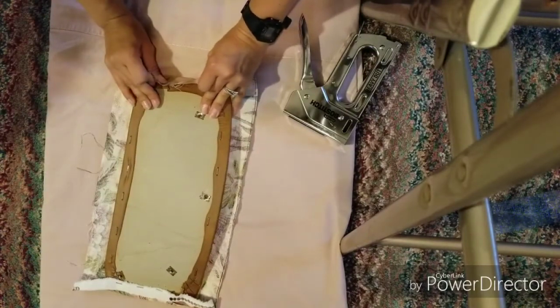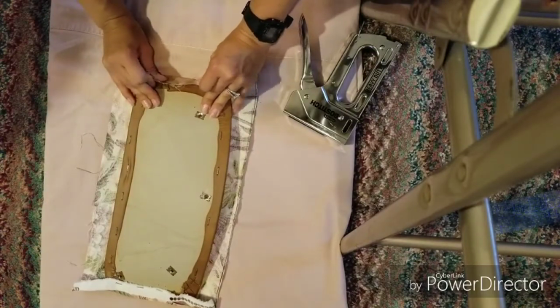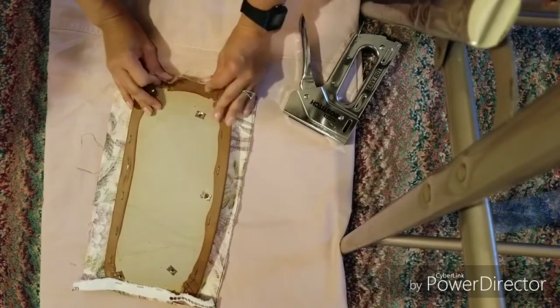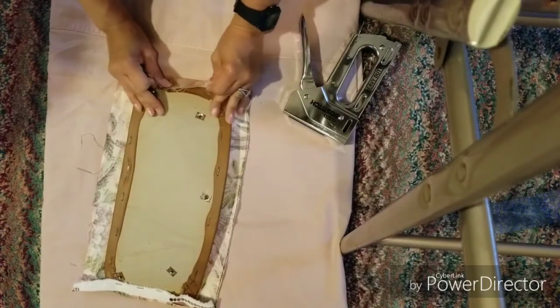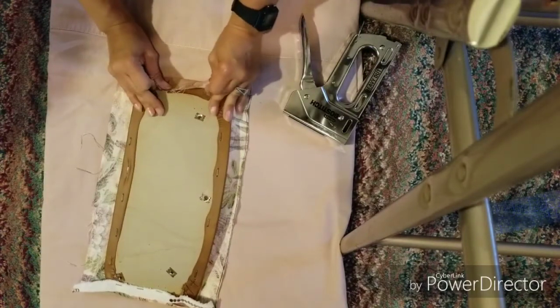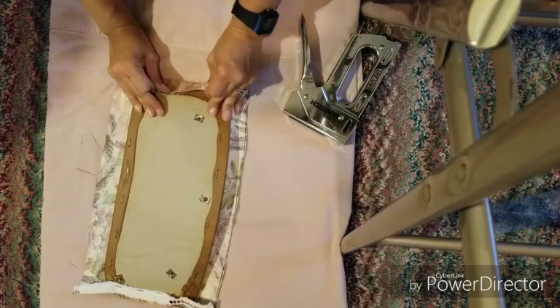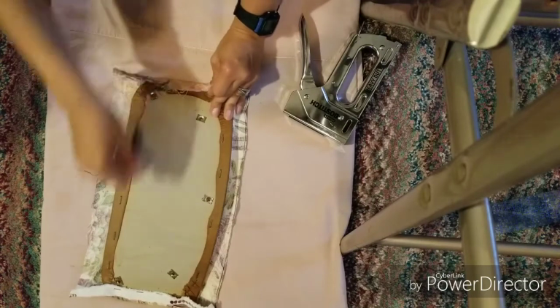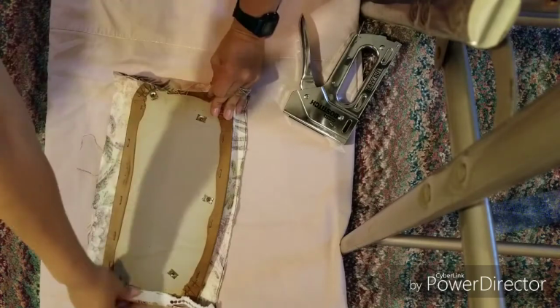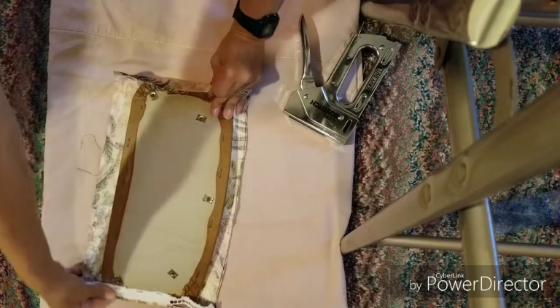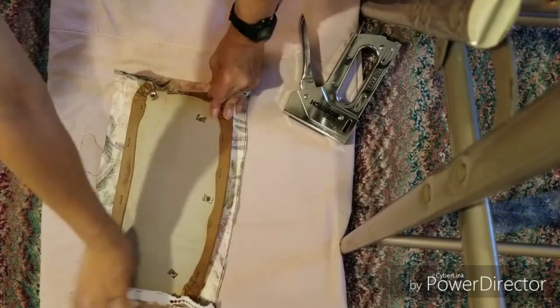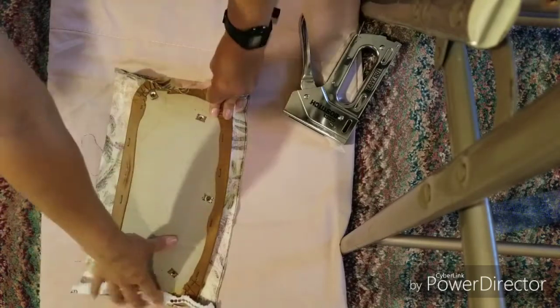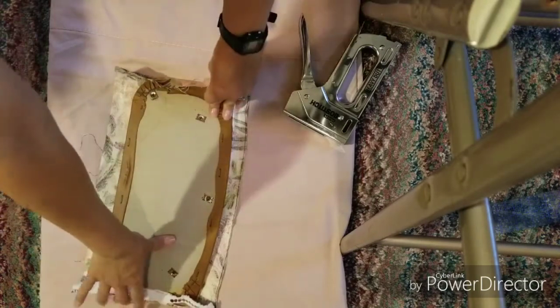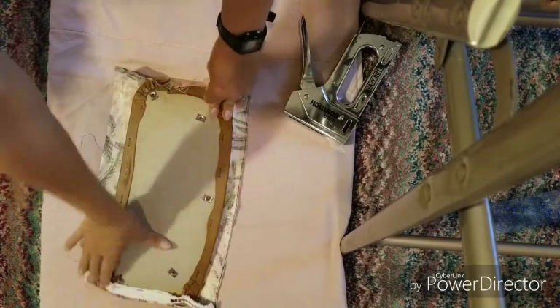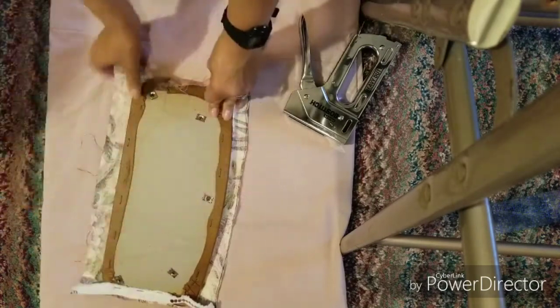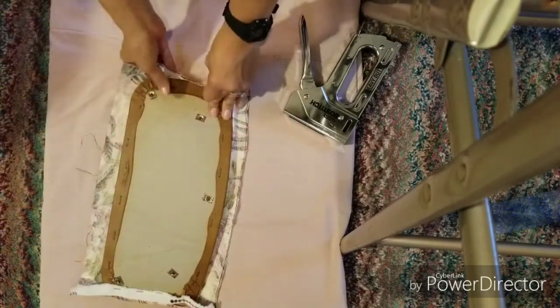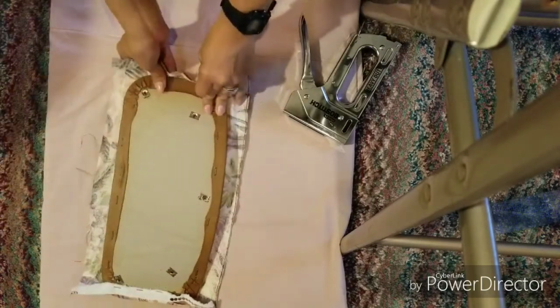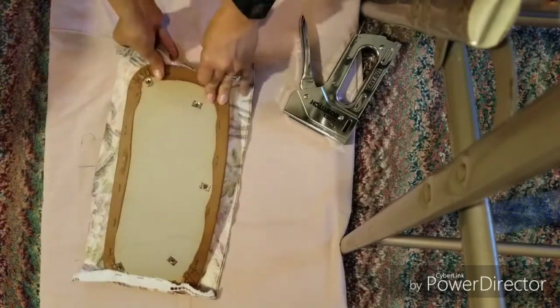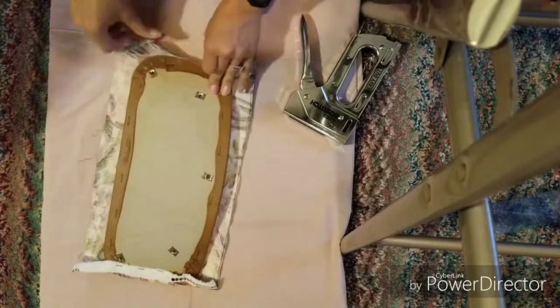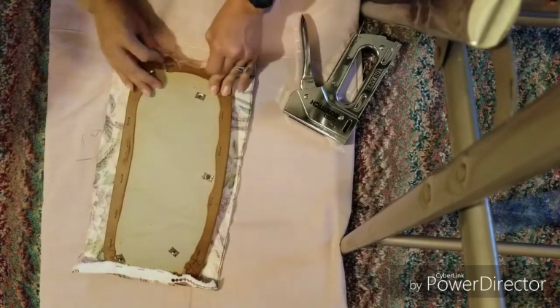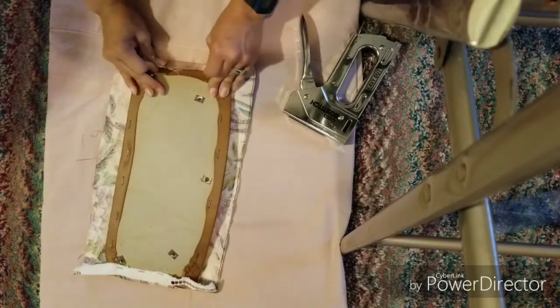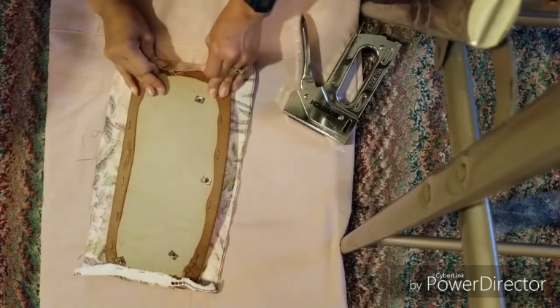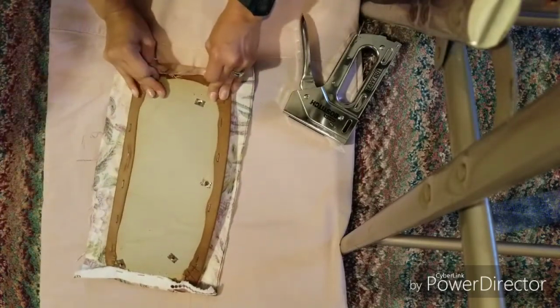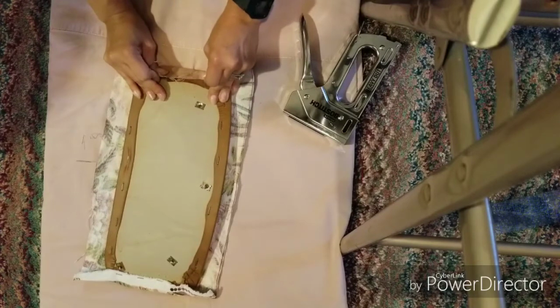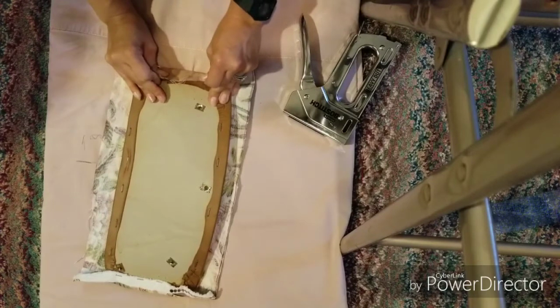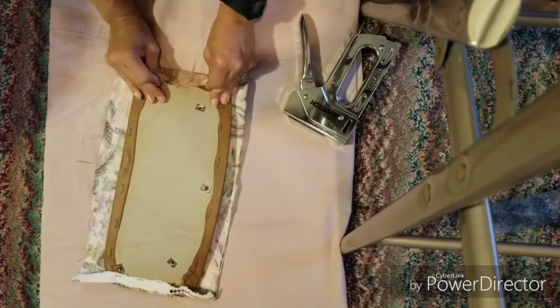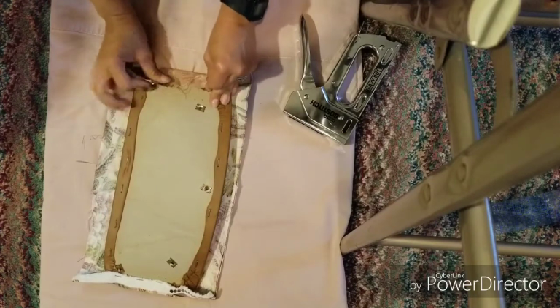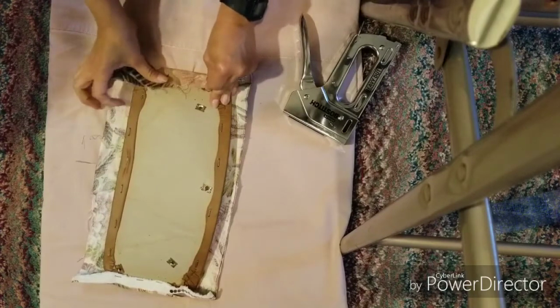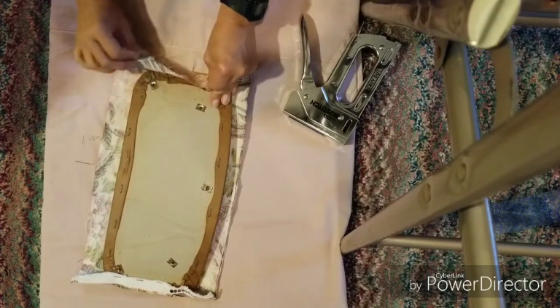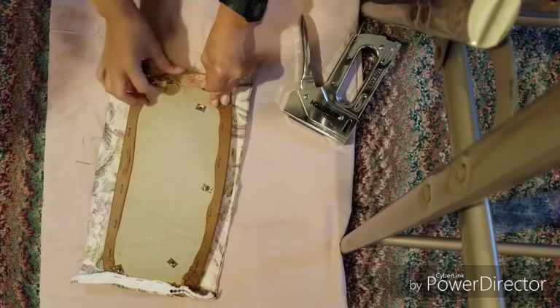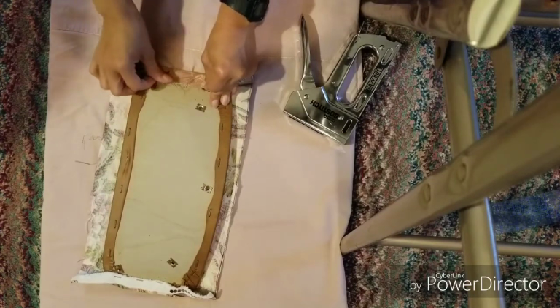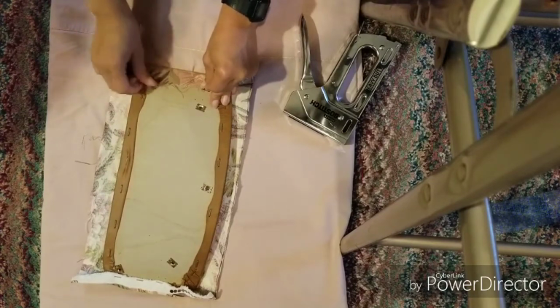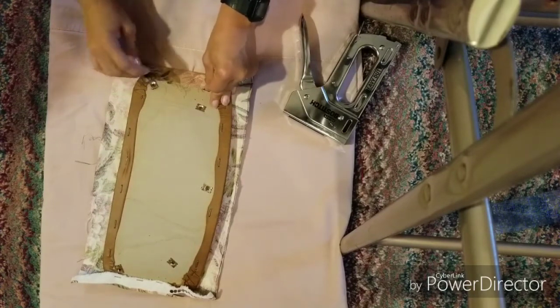See how it's pulling on the other end? Just make sure you pull it tight — we want this nice and tight.